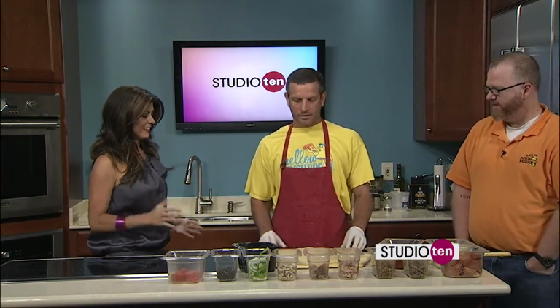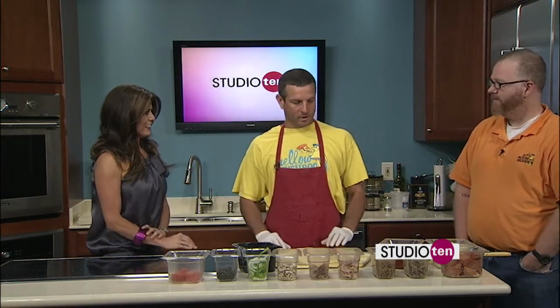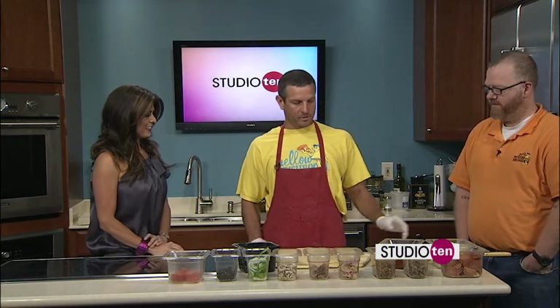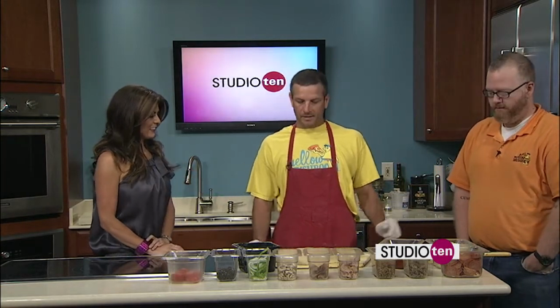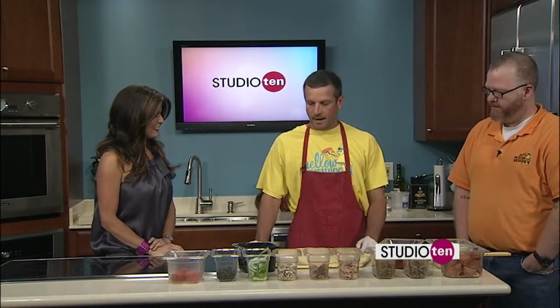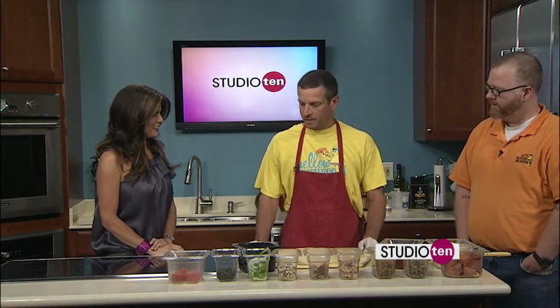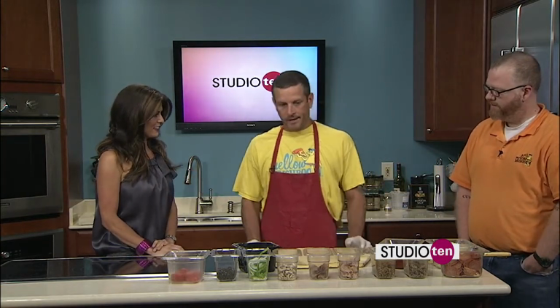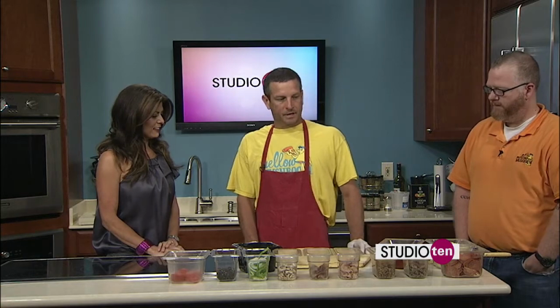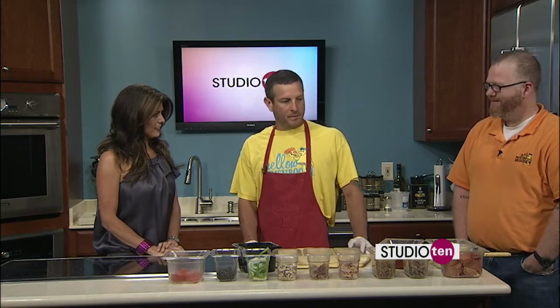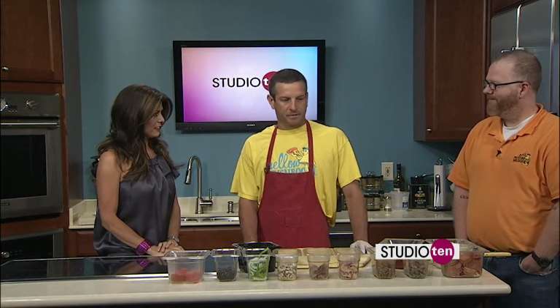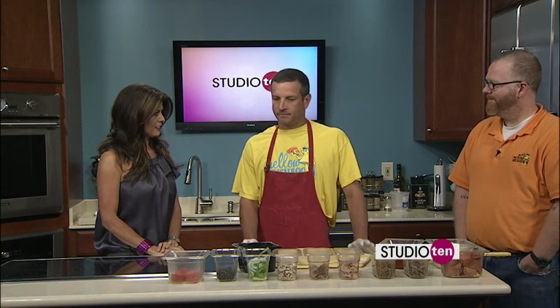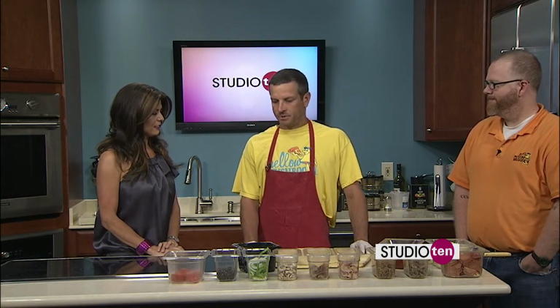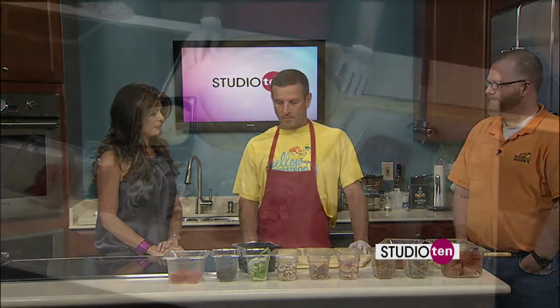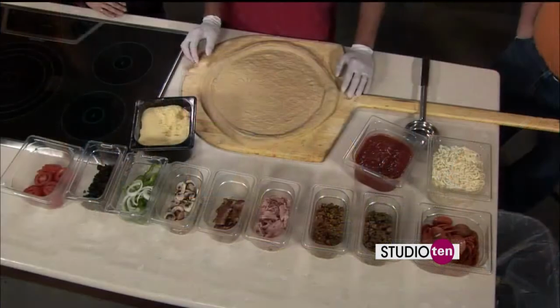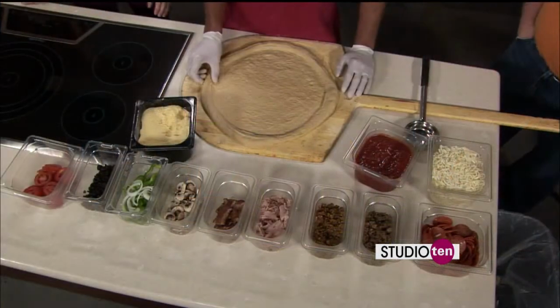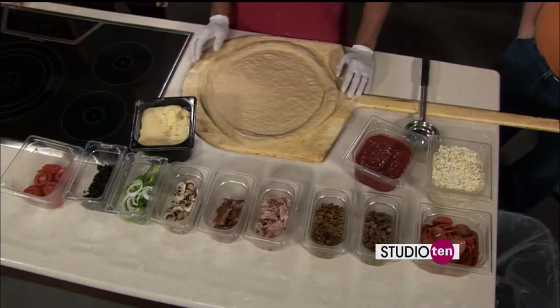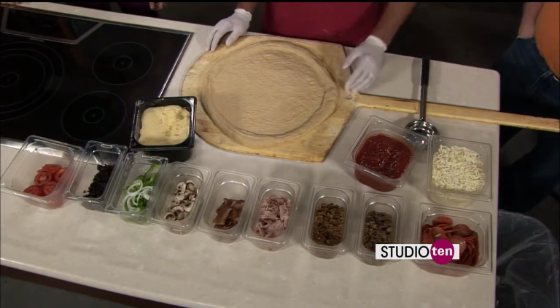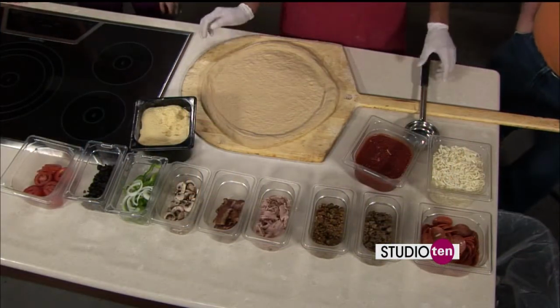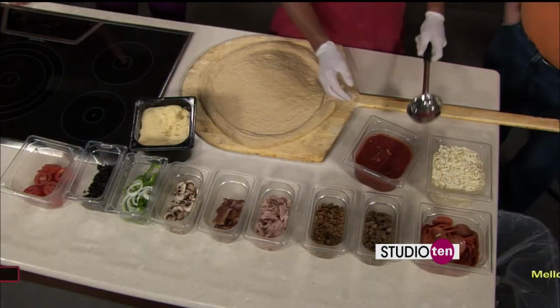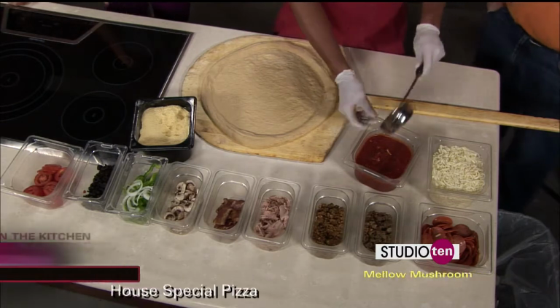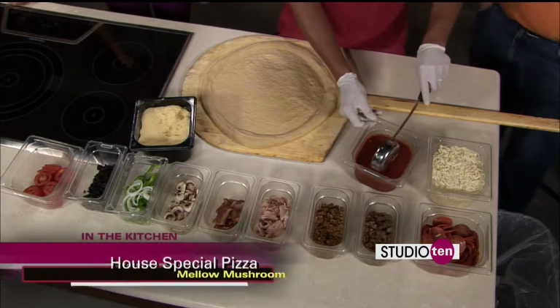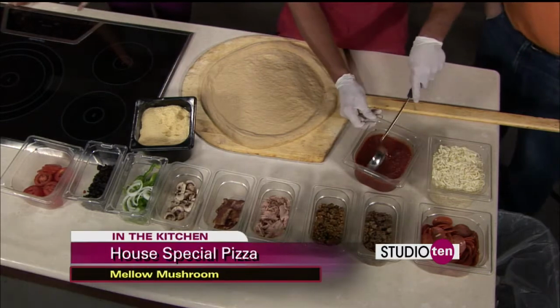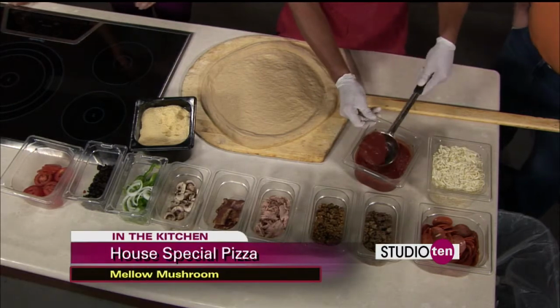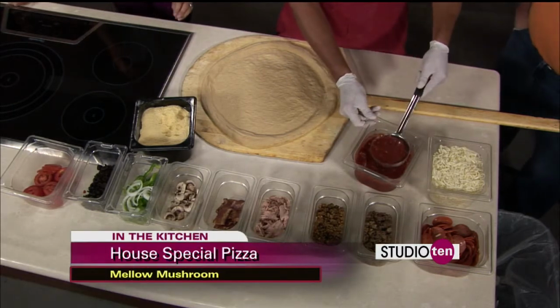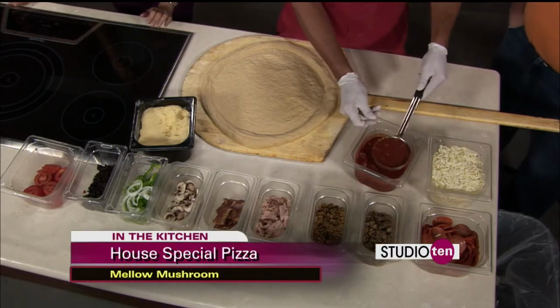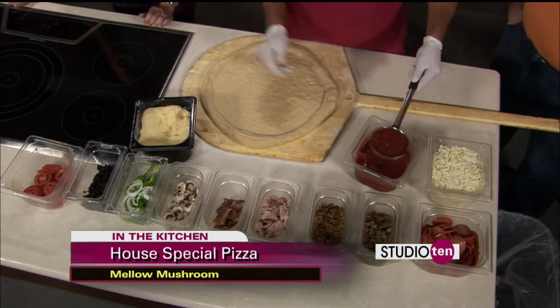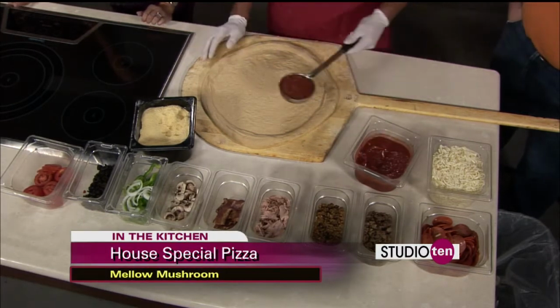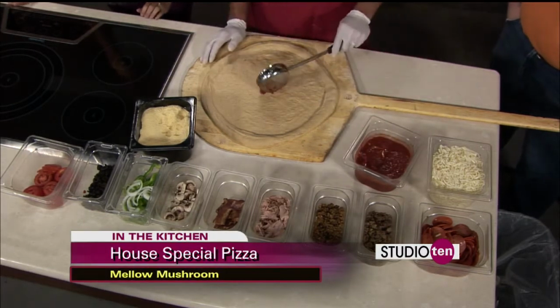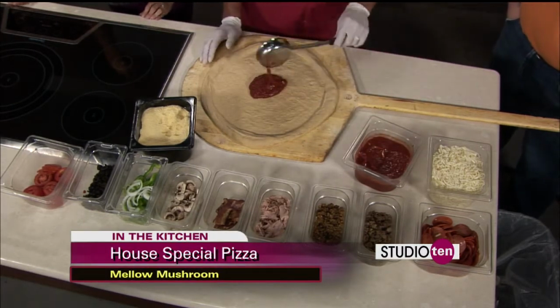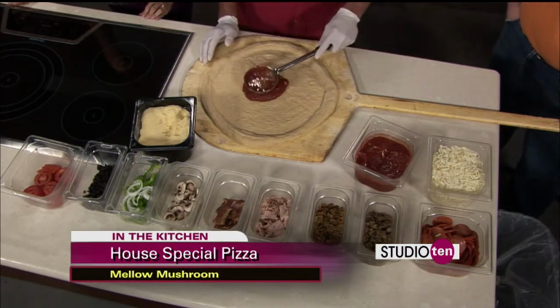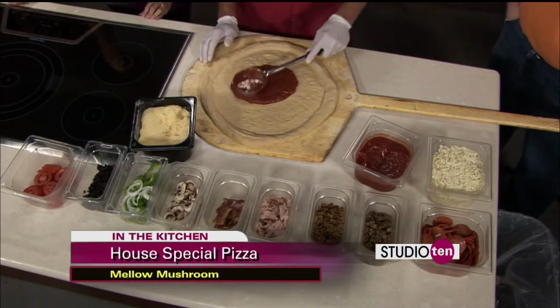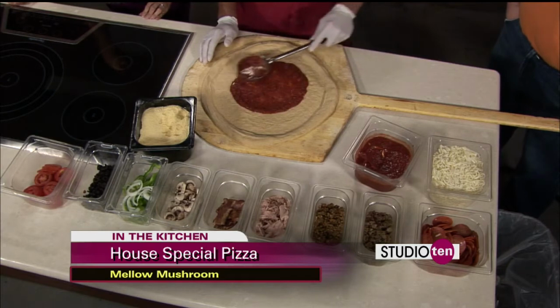Well, this is one of our specialty pies called the house pizza. It's a combination of meats and vegetables — it's probably our best-selling specialty pie. So lots of meats and veggies. Tell us what you have here. First we'll start off with a little red sauce. Spread that around.